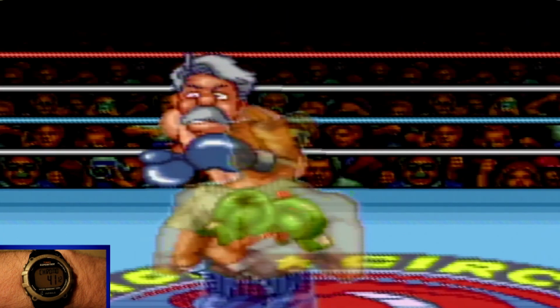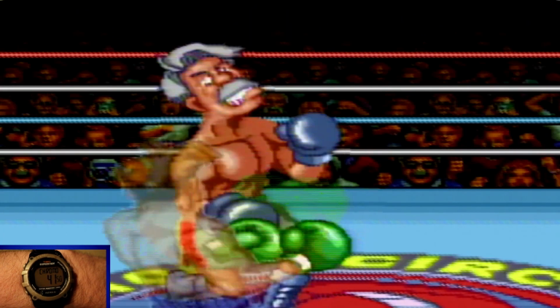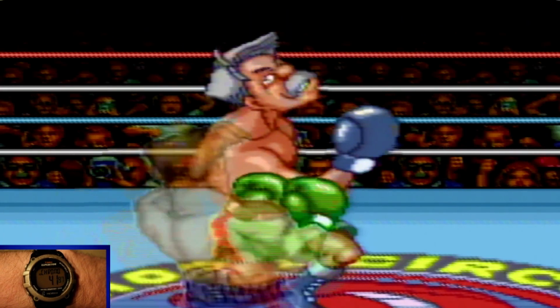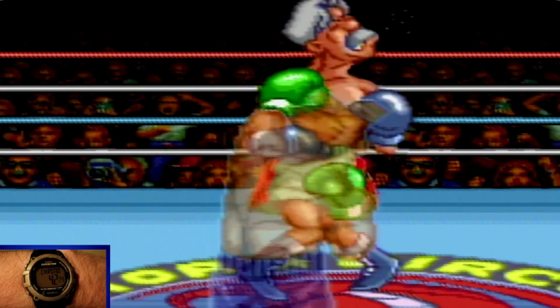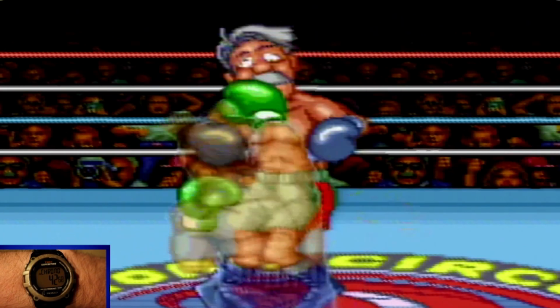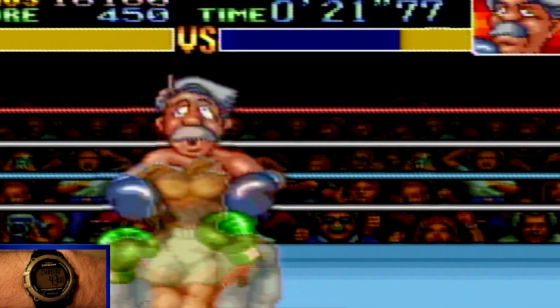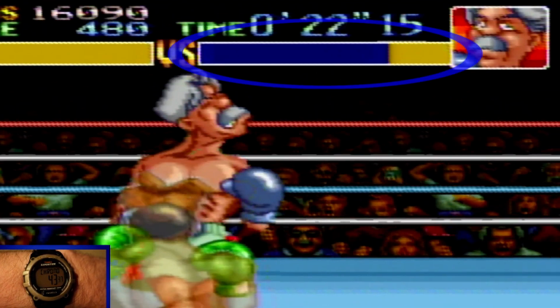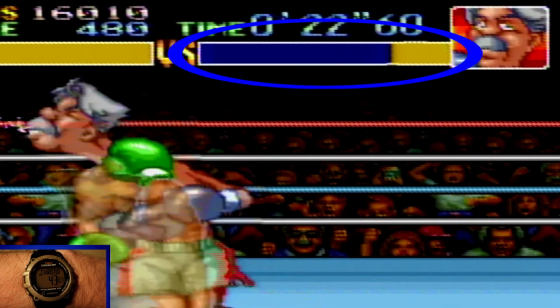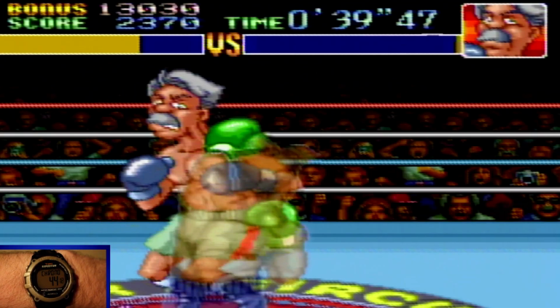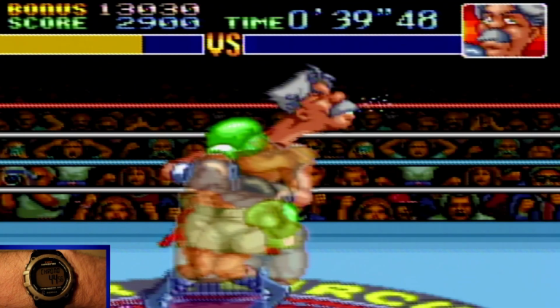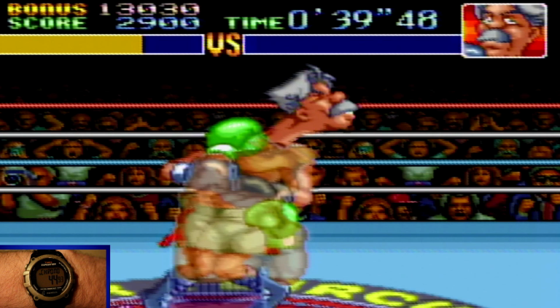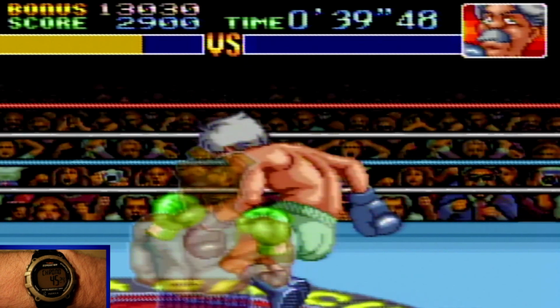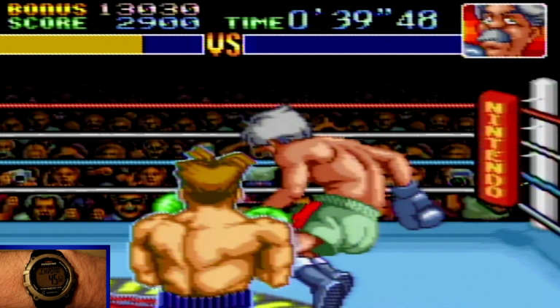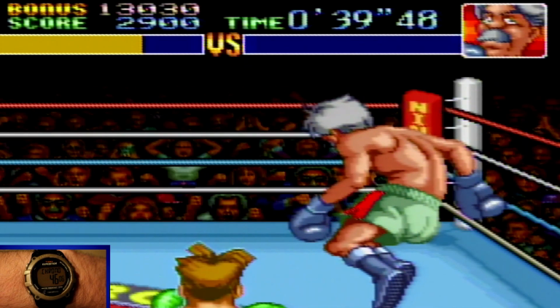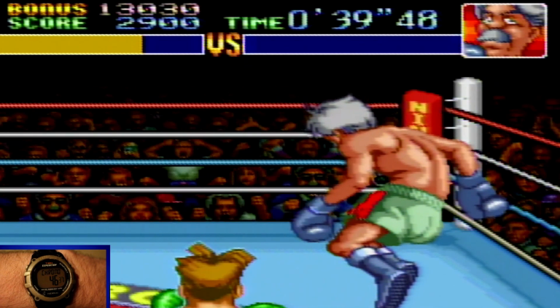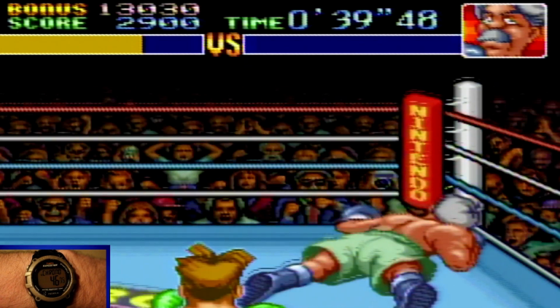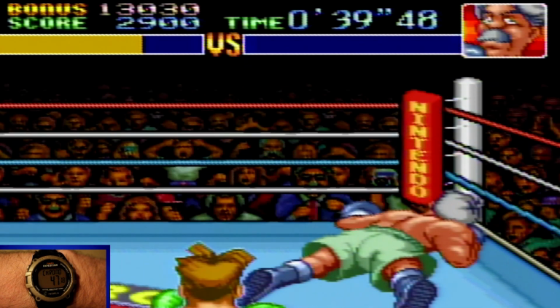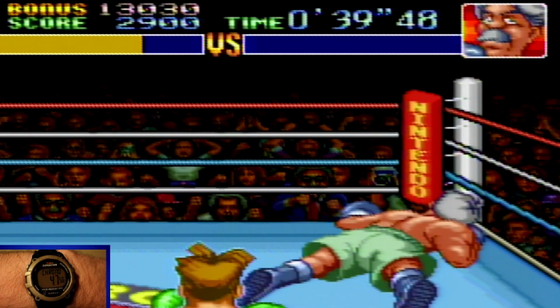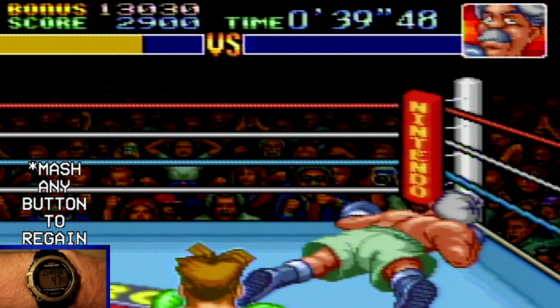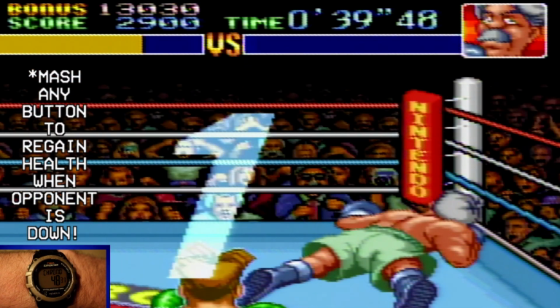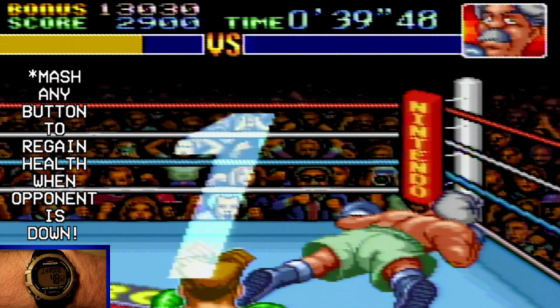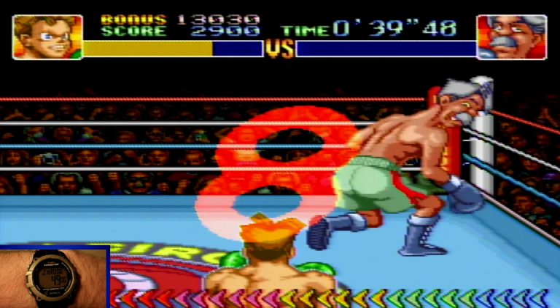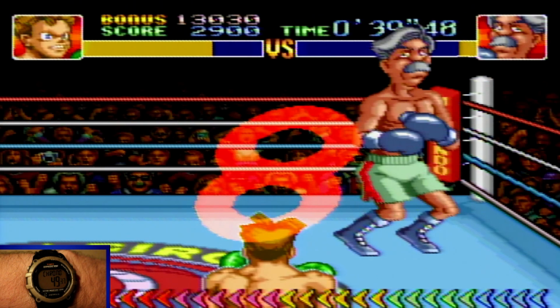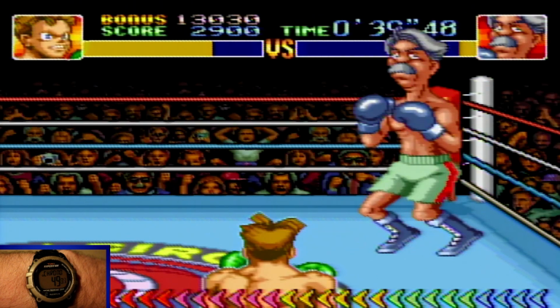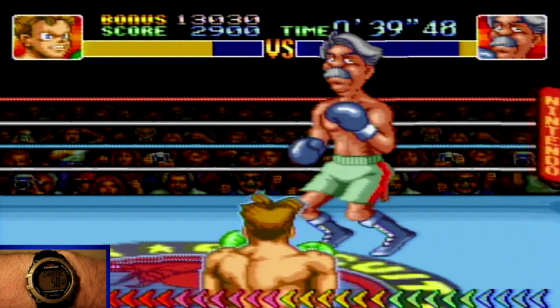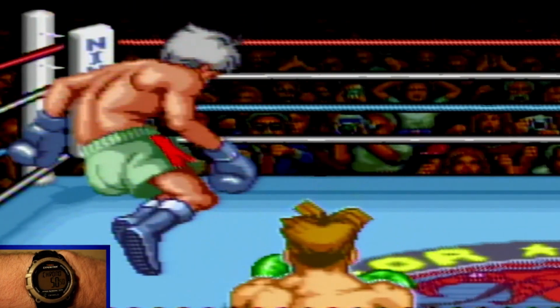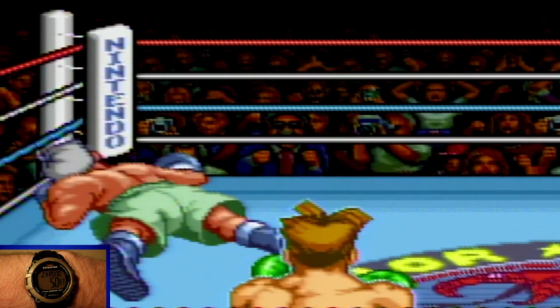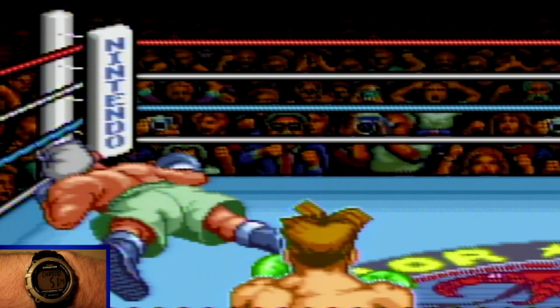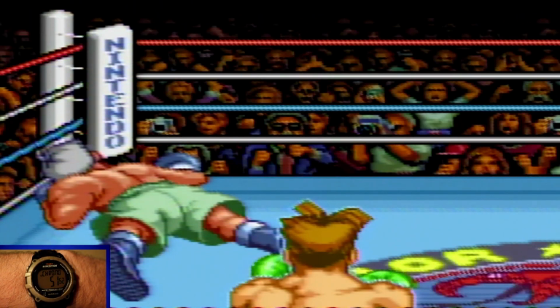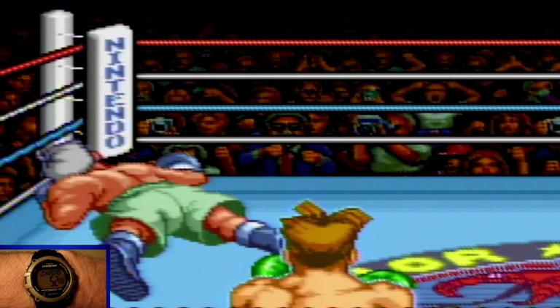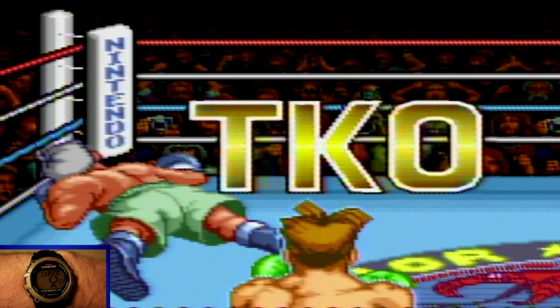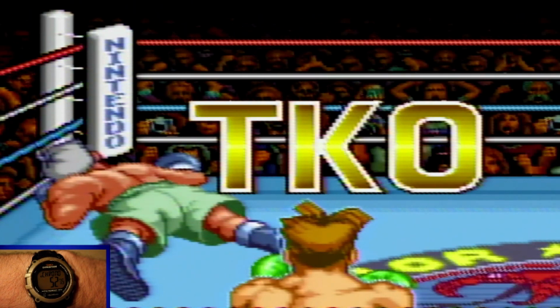You just gotta dodge their attacks and look for an opening to get their health bar down. When the opponent's health bar depletes, they'll go down to the canvas, and if they can't get back up before the count of 10, you'll win the match — but they'll more than likely get back up, and you'll have to put them down three times to get a technical knockout.